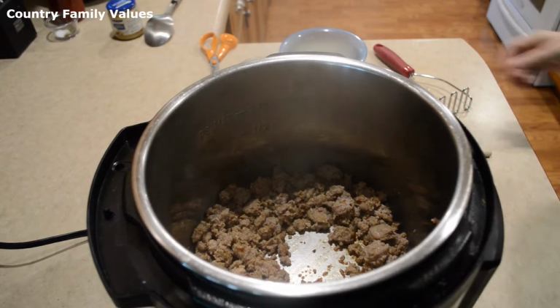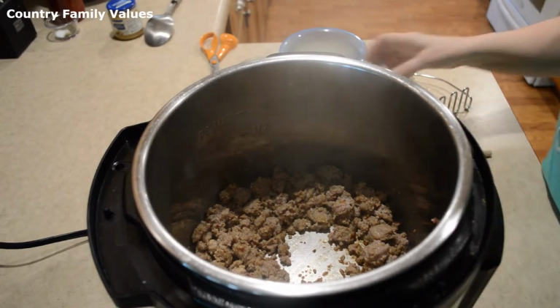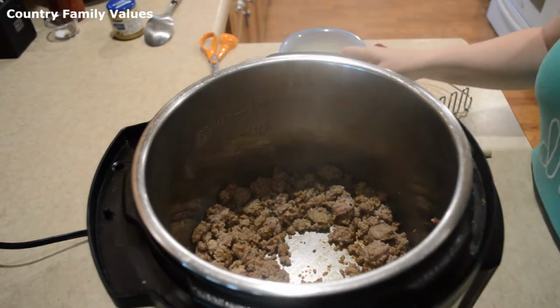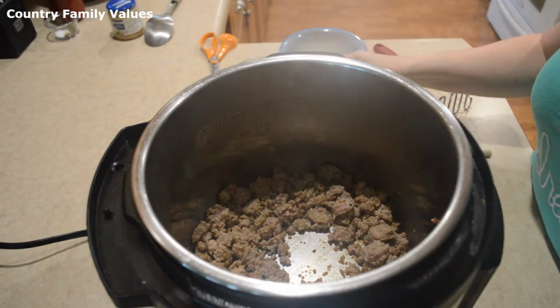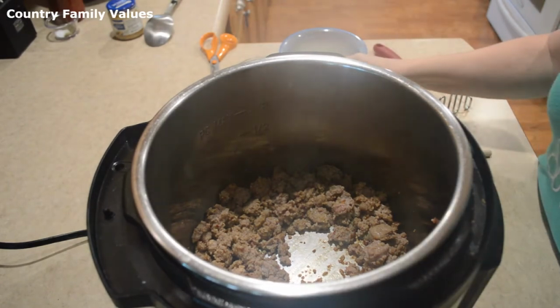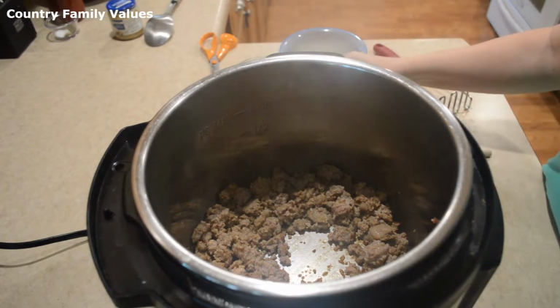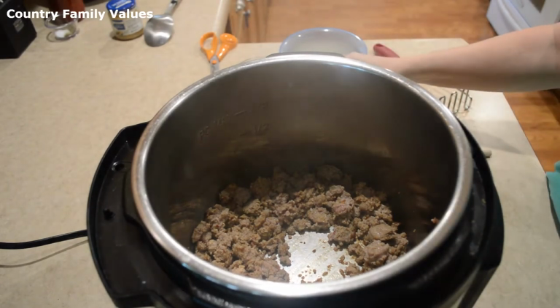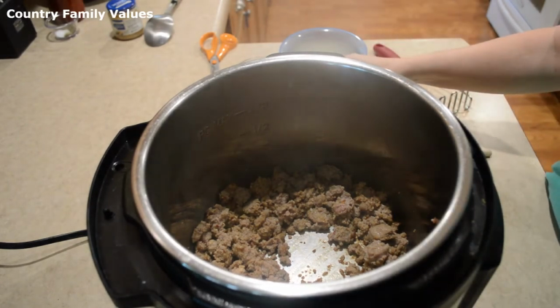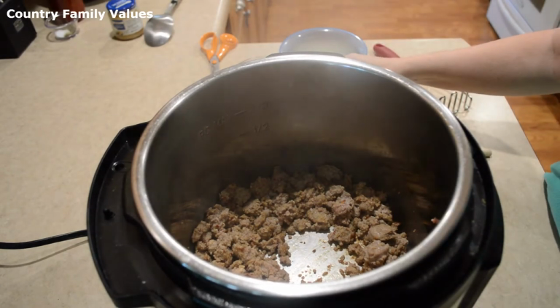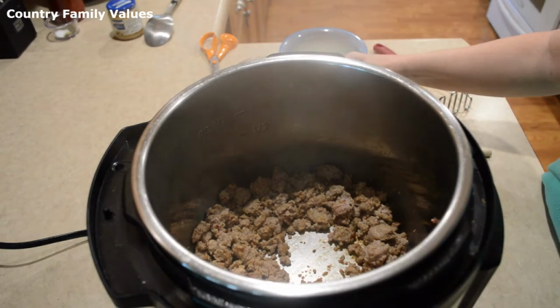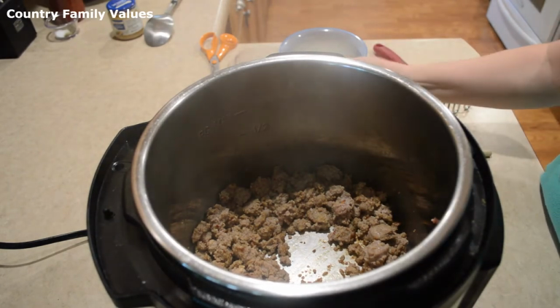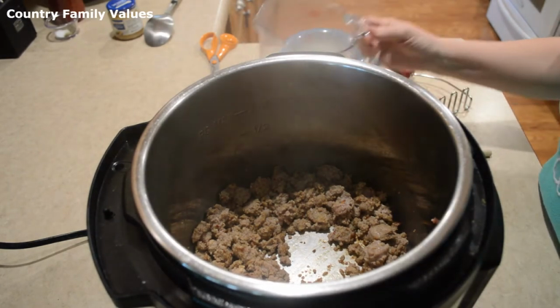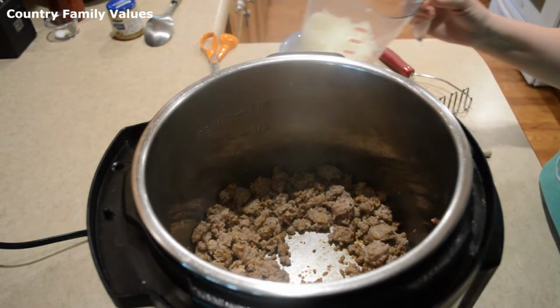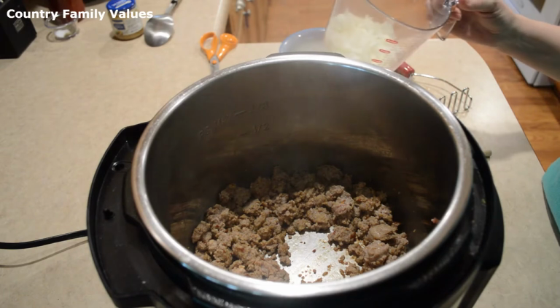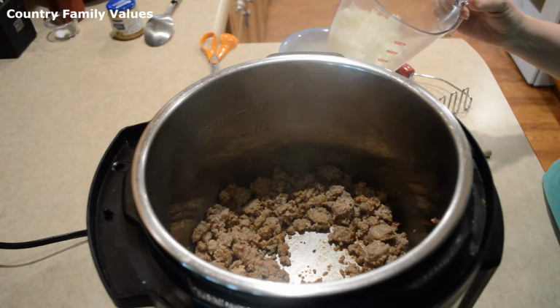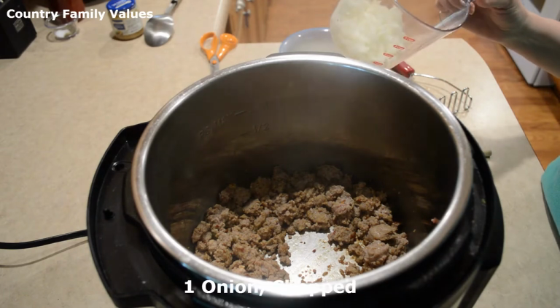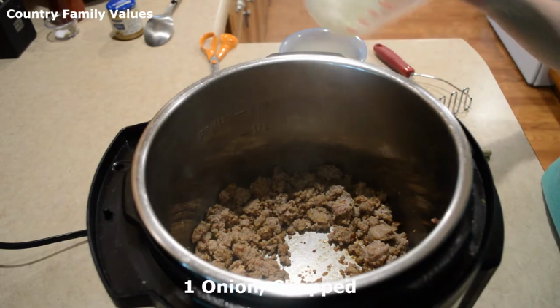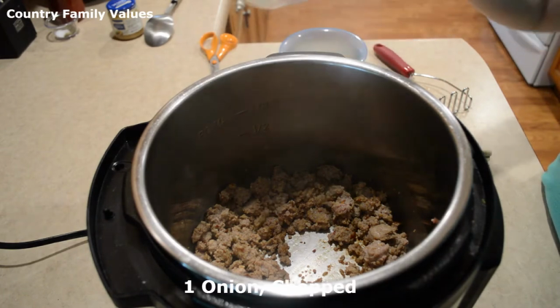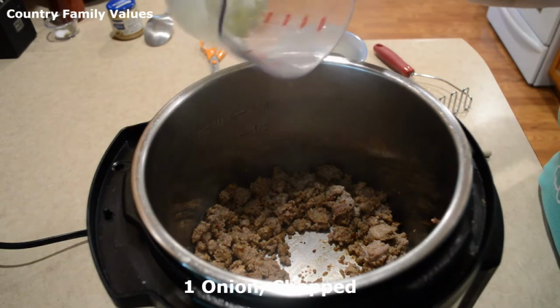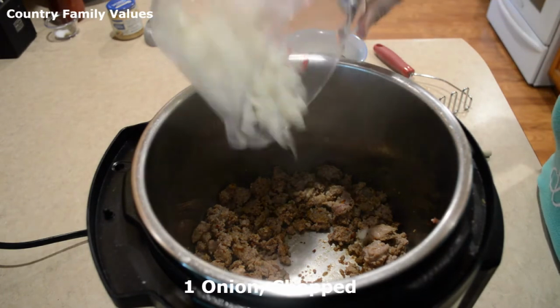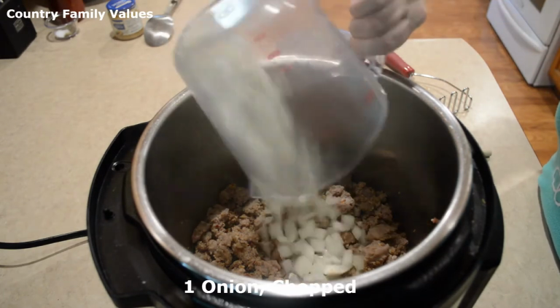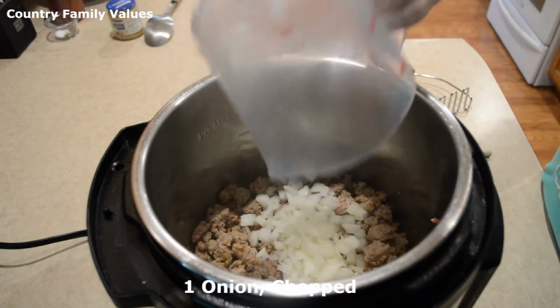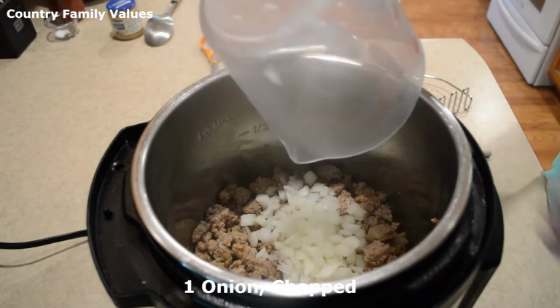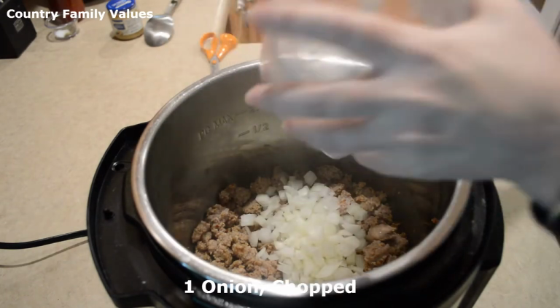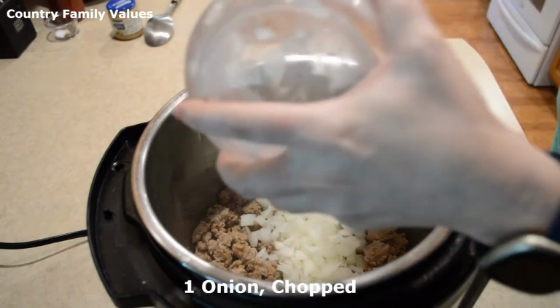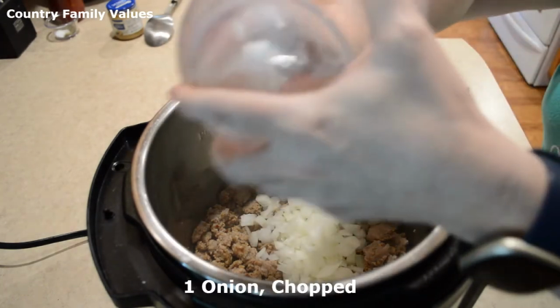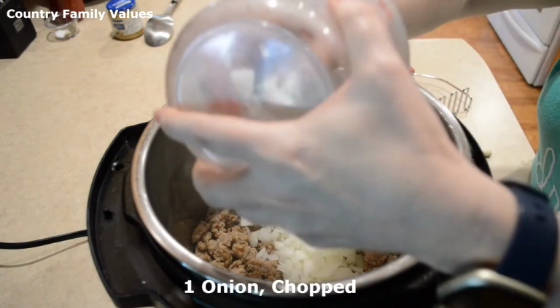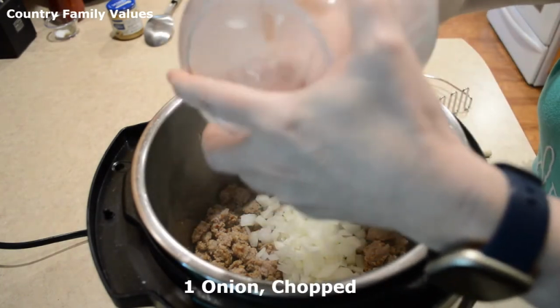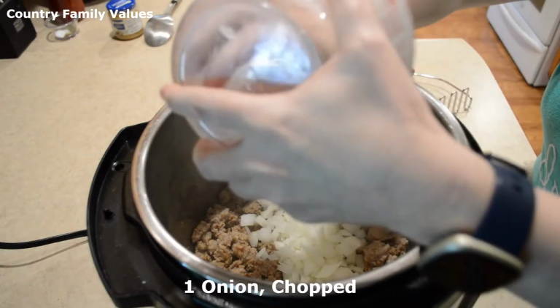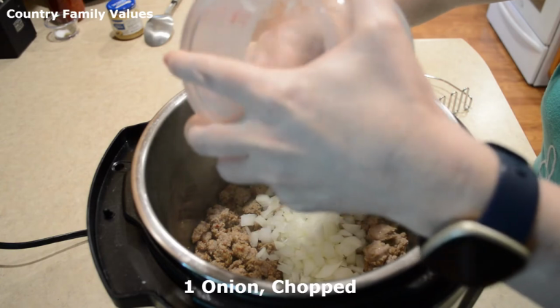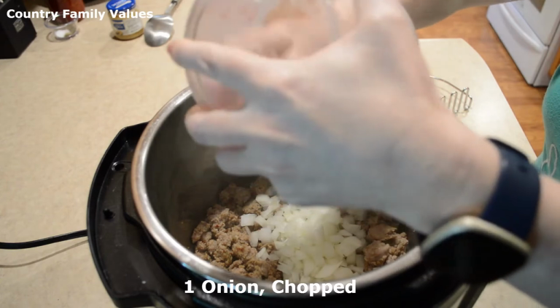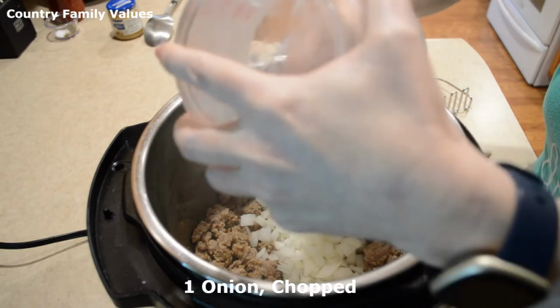If your sausage needs drained you can do that, and then add one onion chopped up. I'm using a small onion.